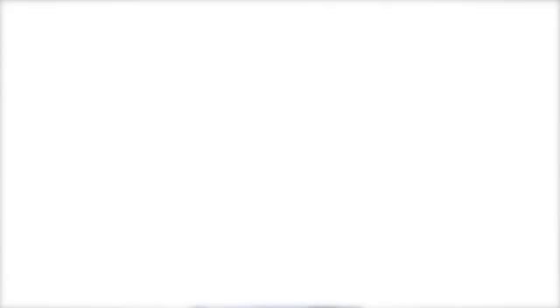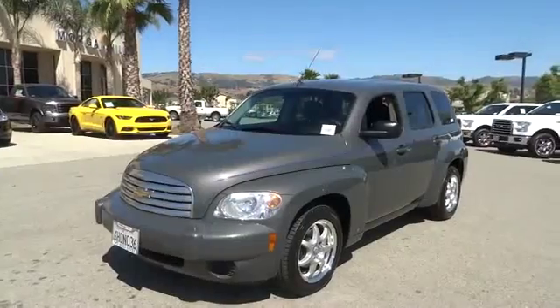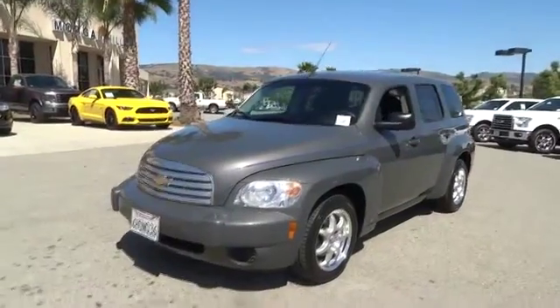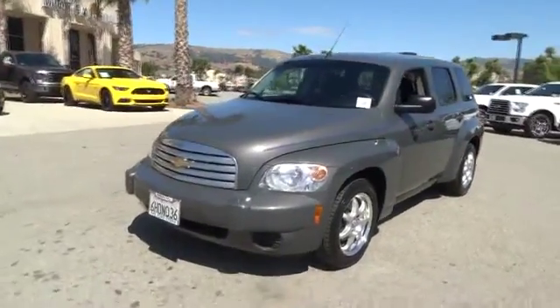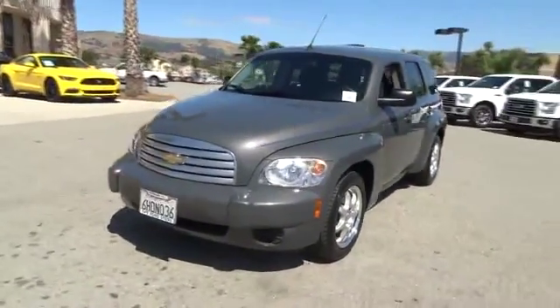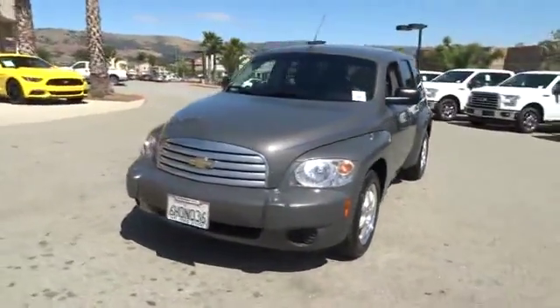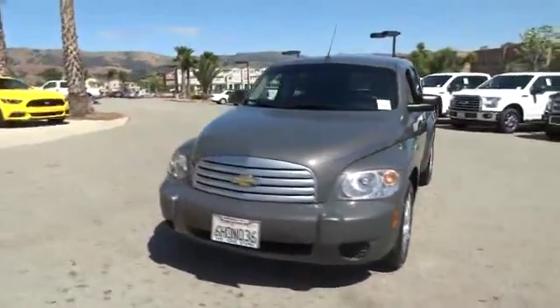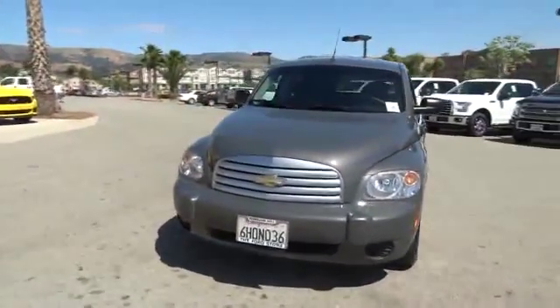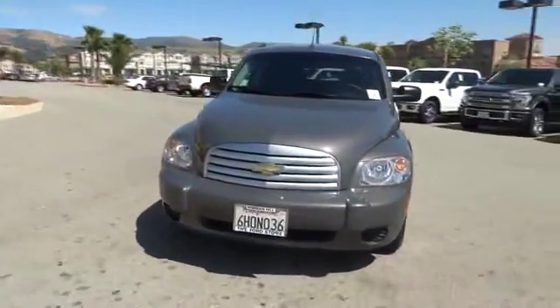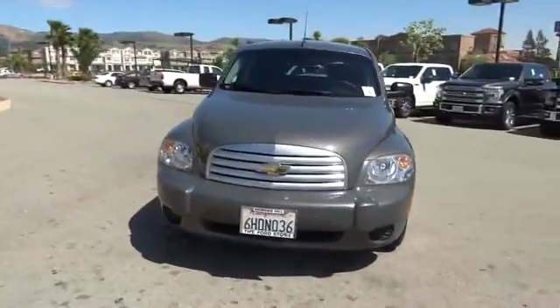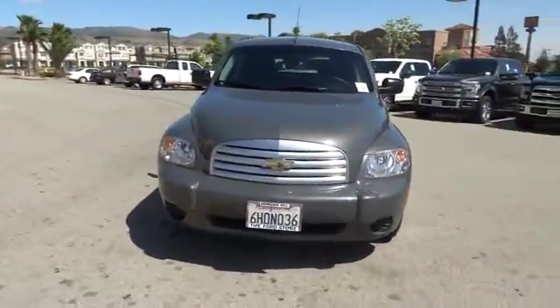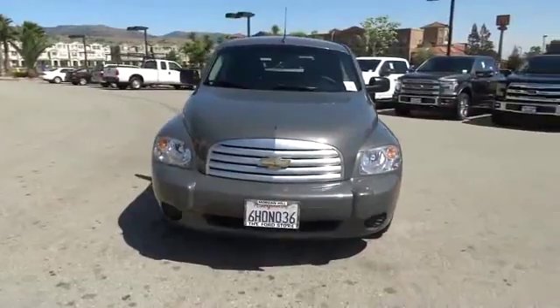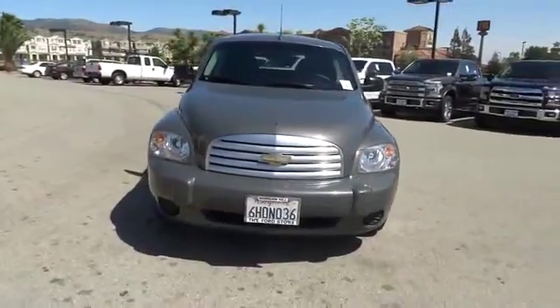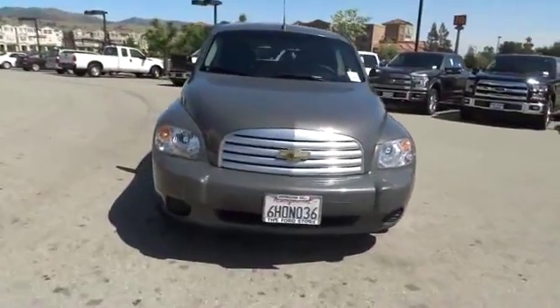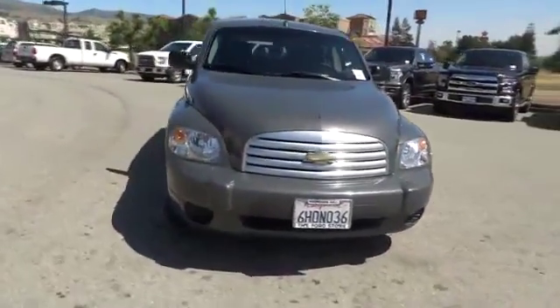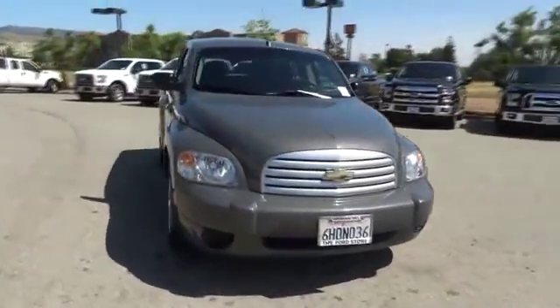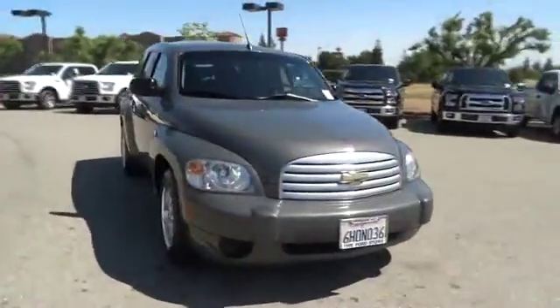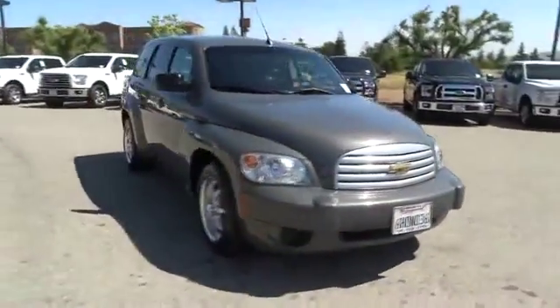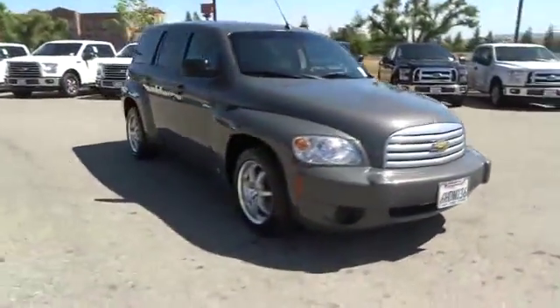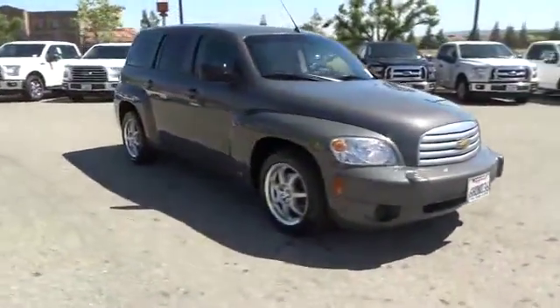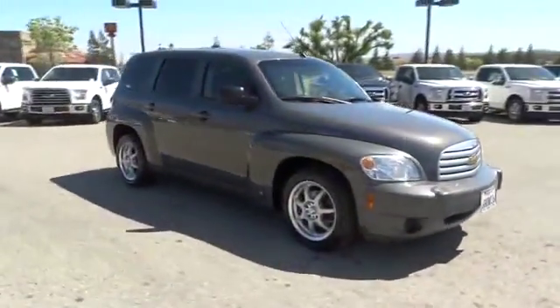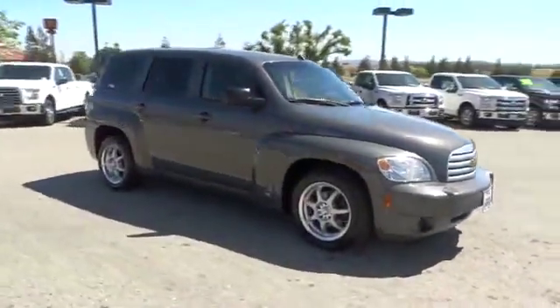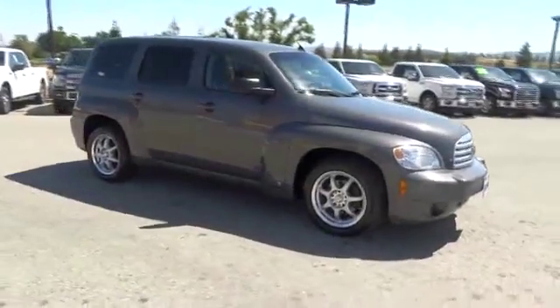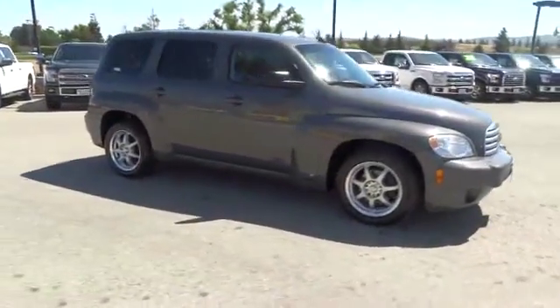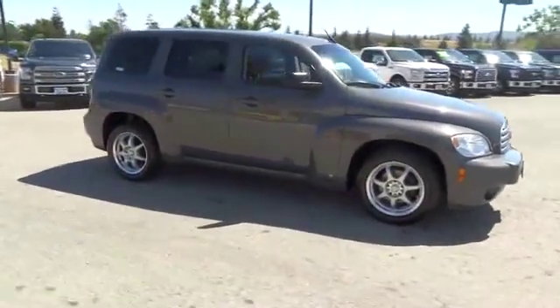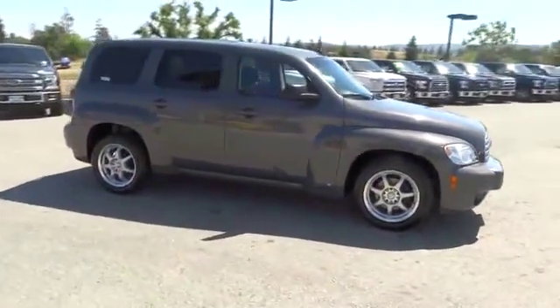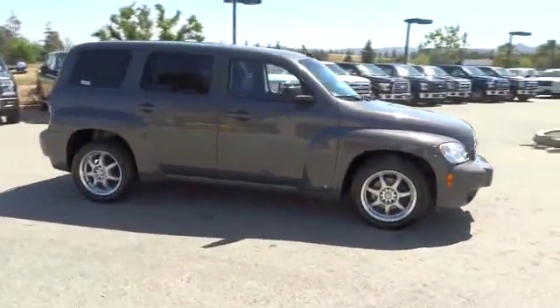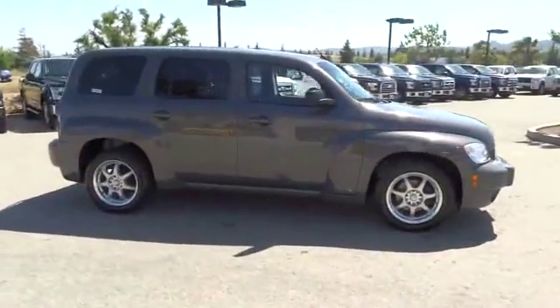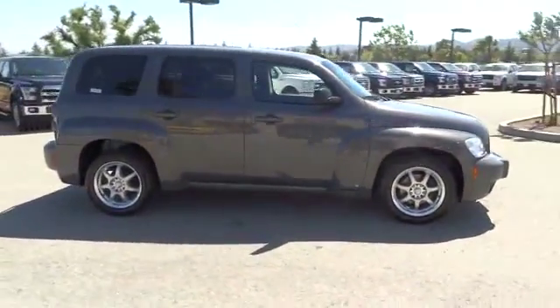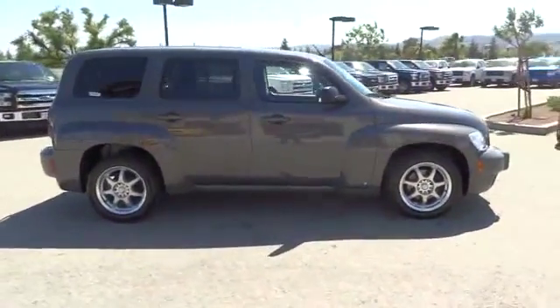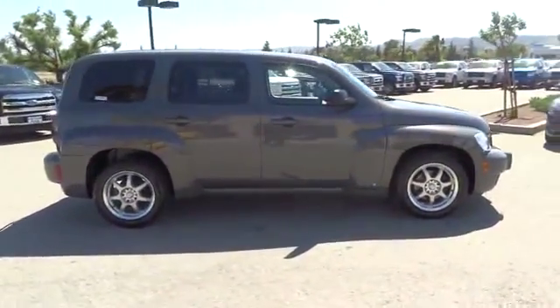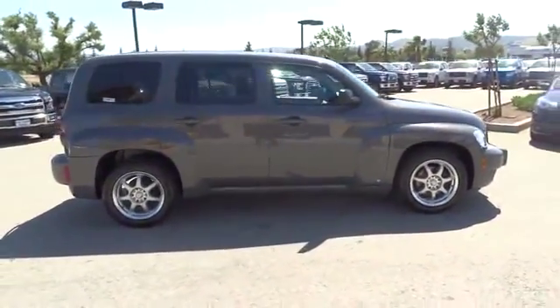The 2009 HHR. The HHR is an SS crossover that is super fun and functional for any road trip and is priced below $10,000. This vehicle has less than 85,000 miles.